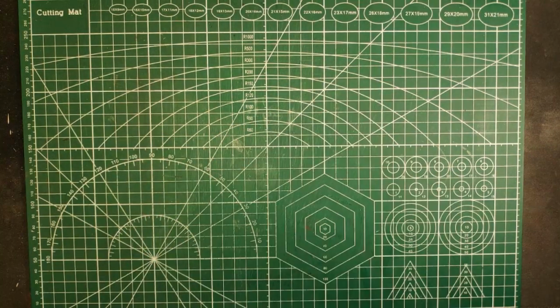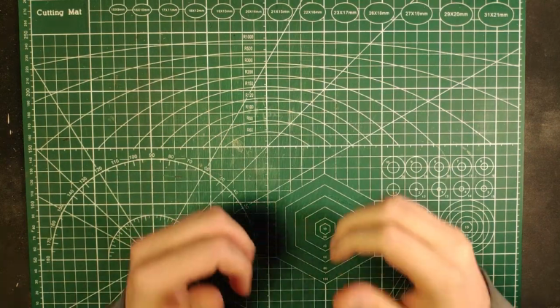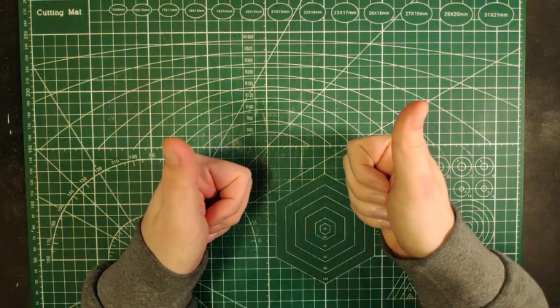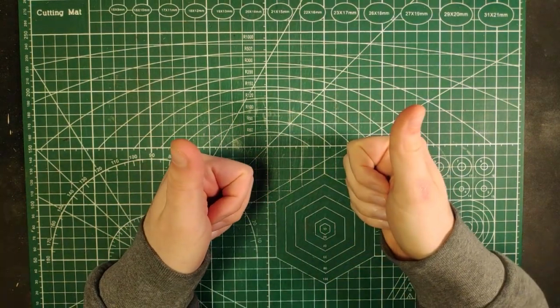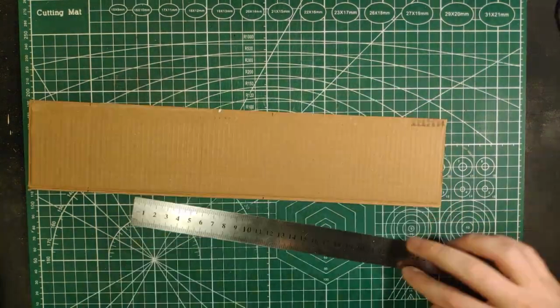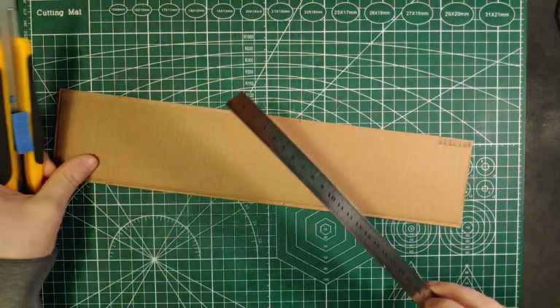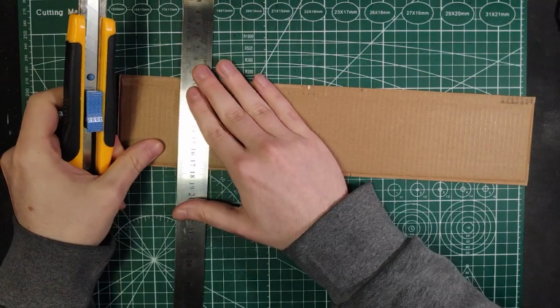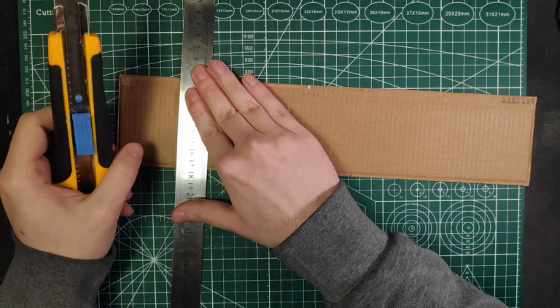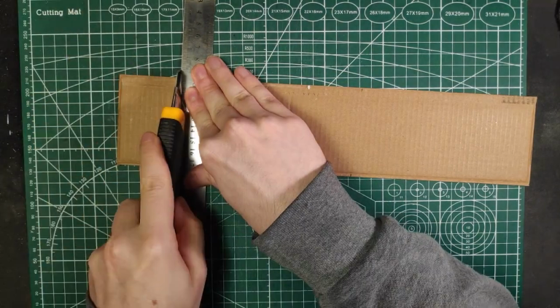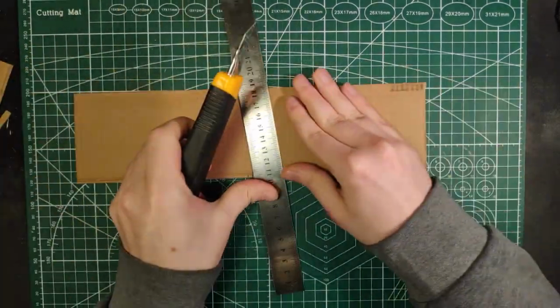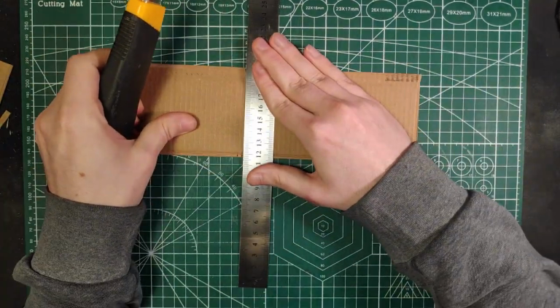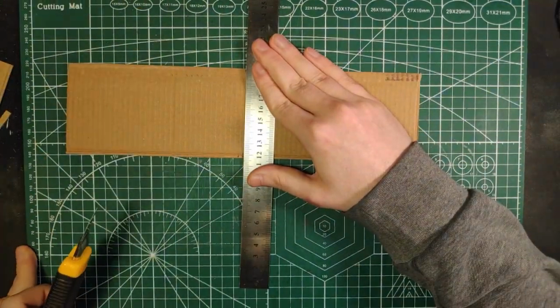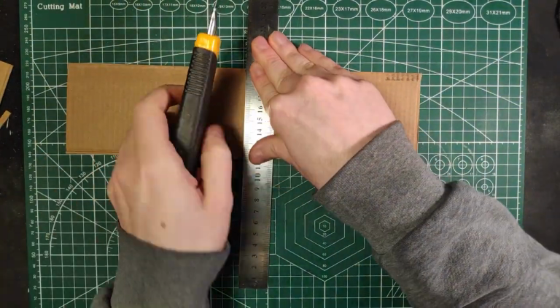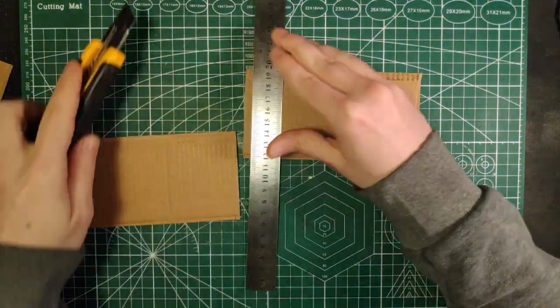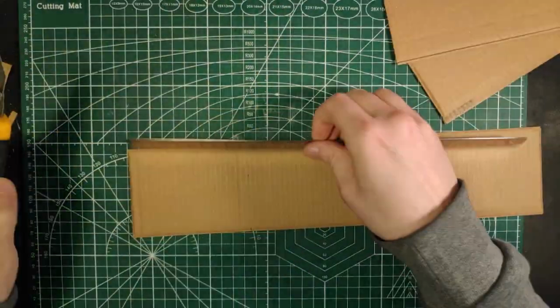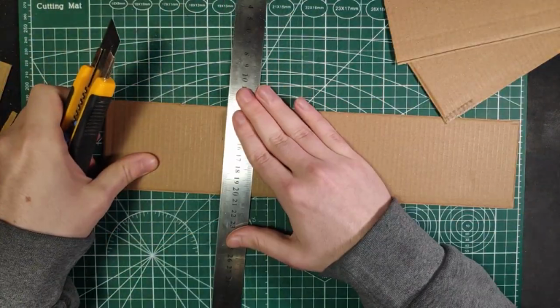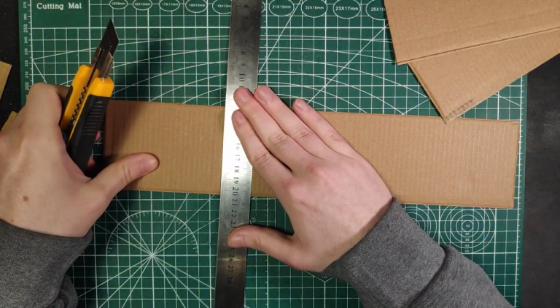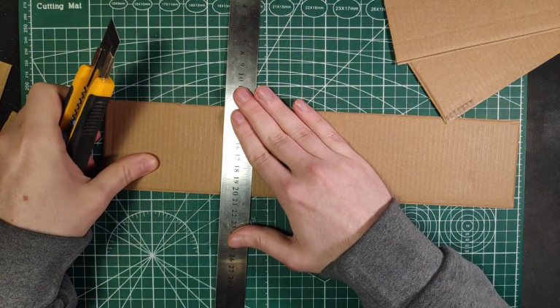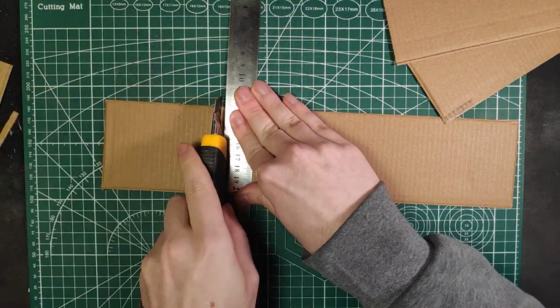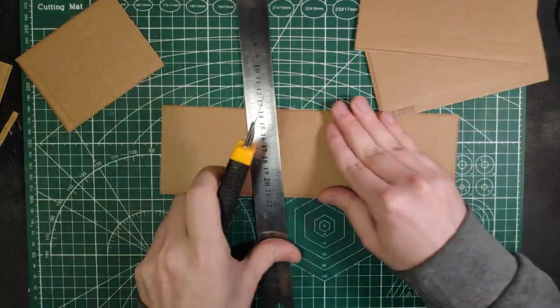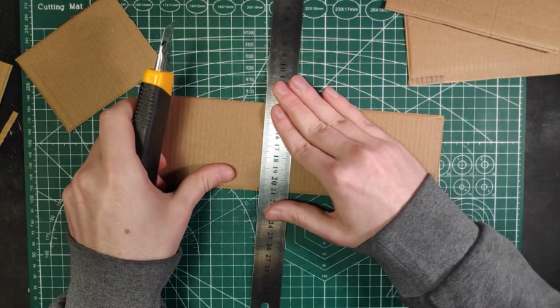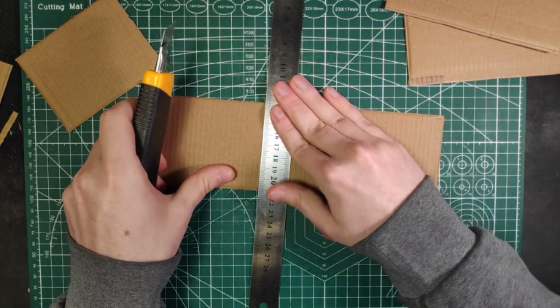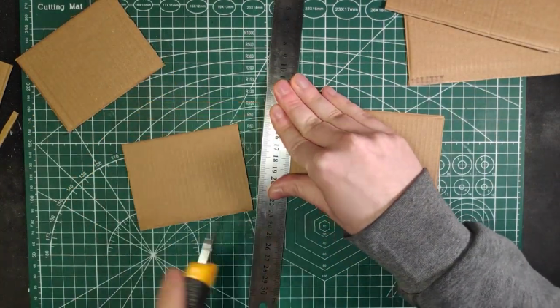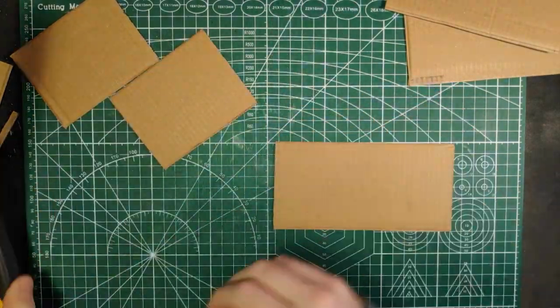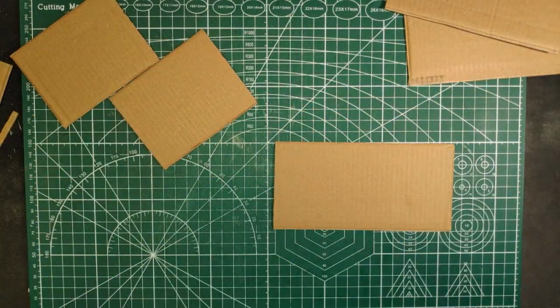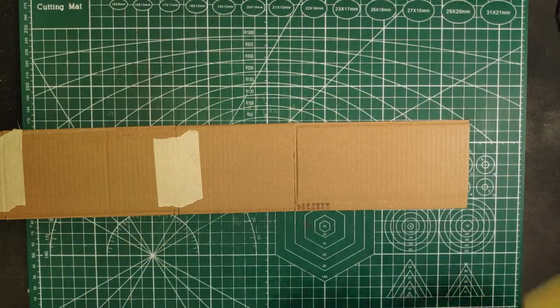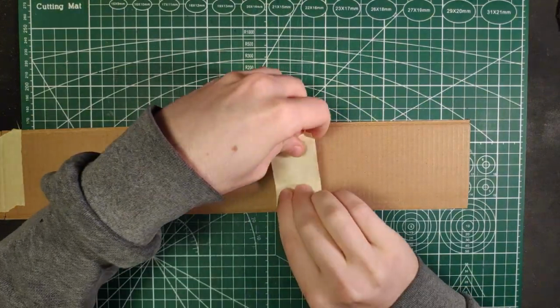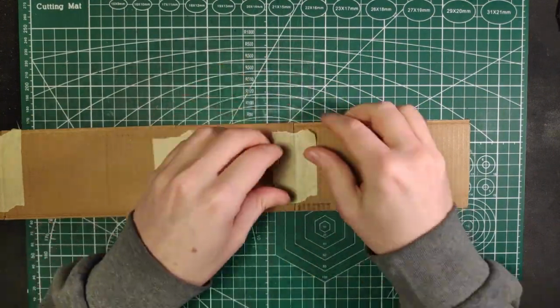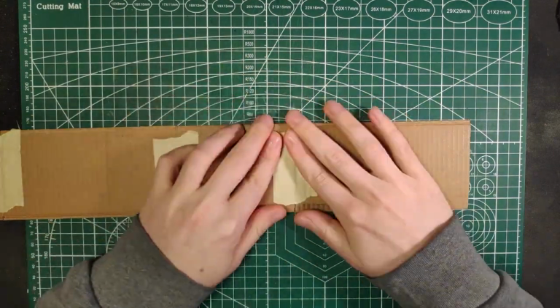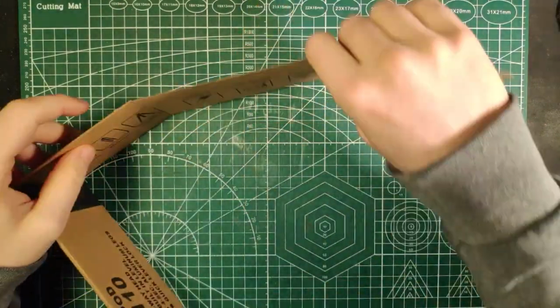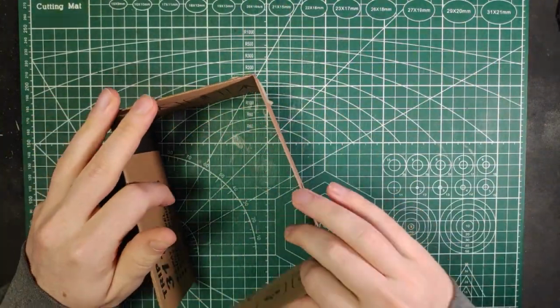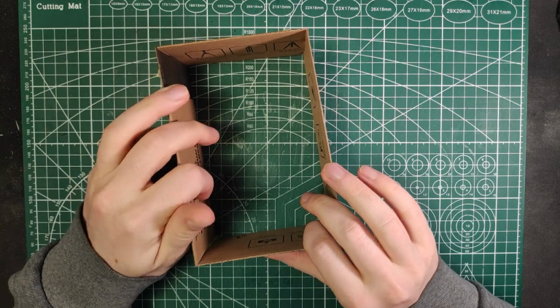The first thing we're going to do is cut and glue the cardboard to make the base structure of the house. For reference, my house is going to be 15x10x8cm.